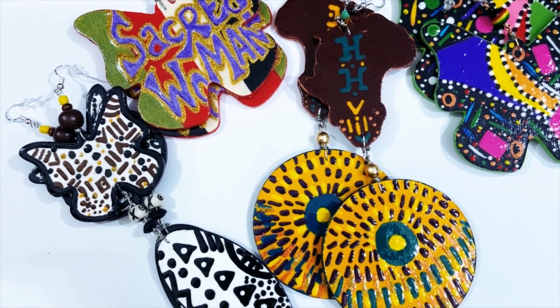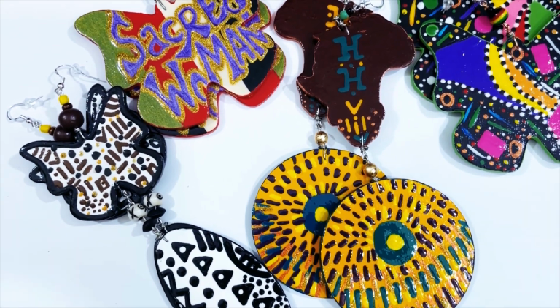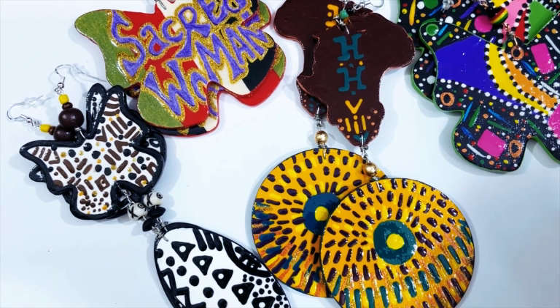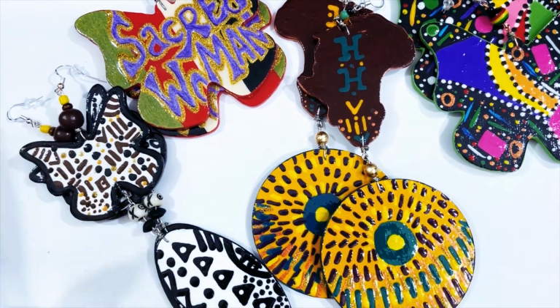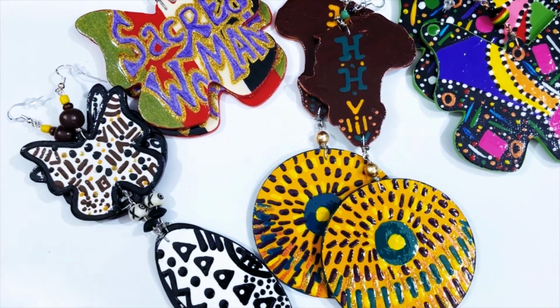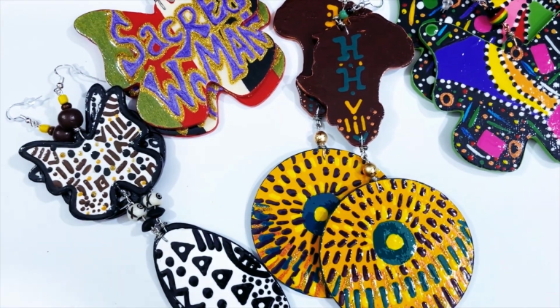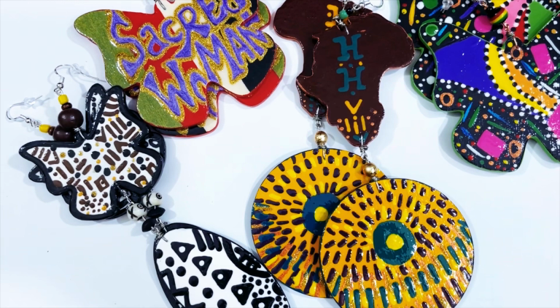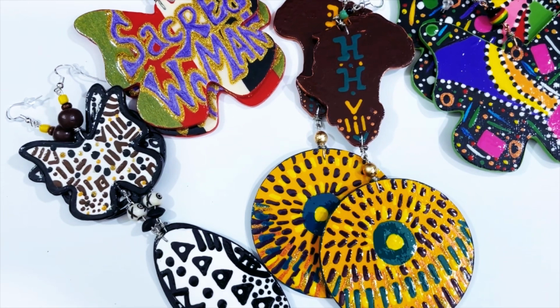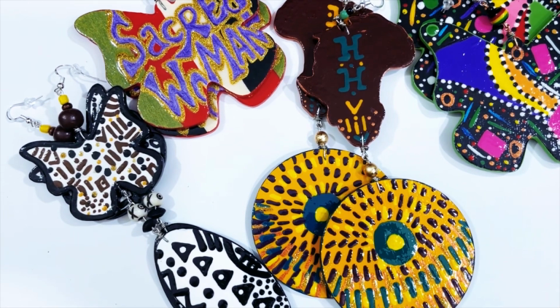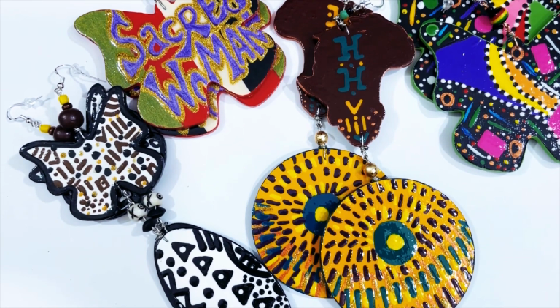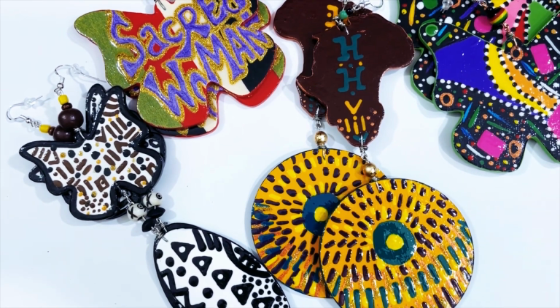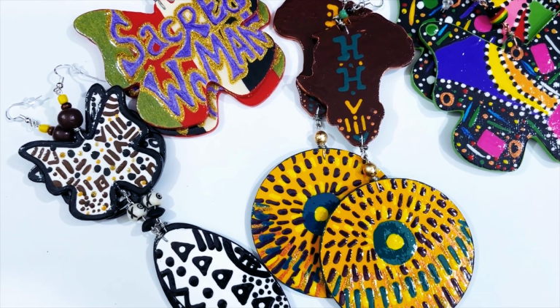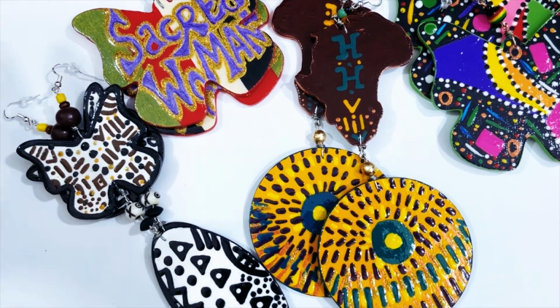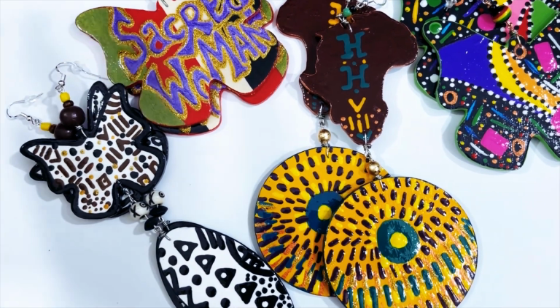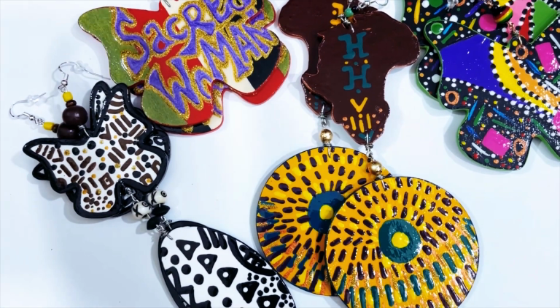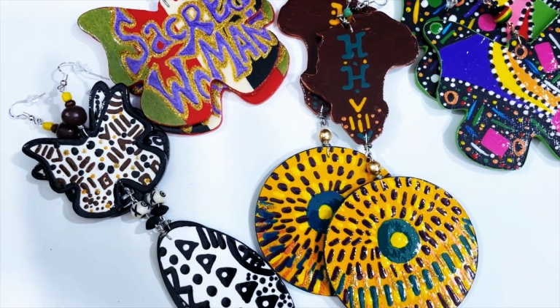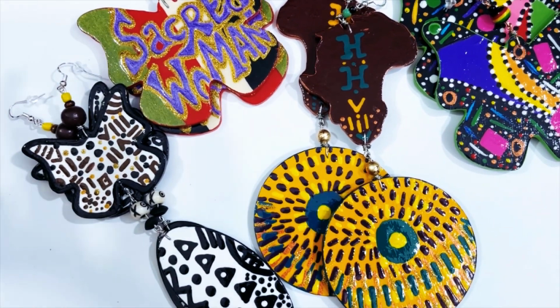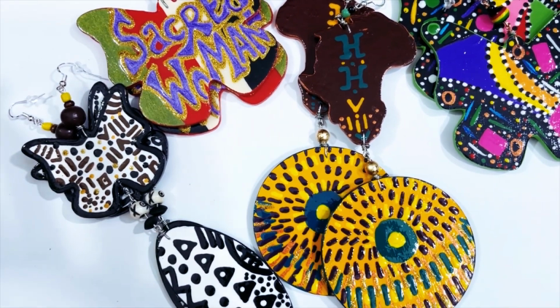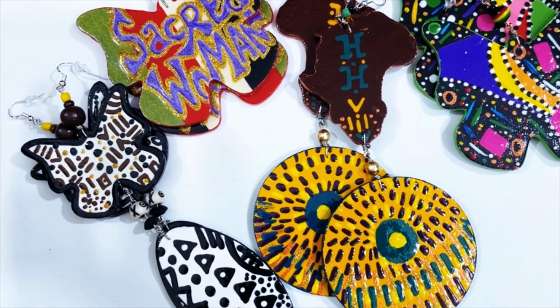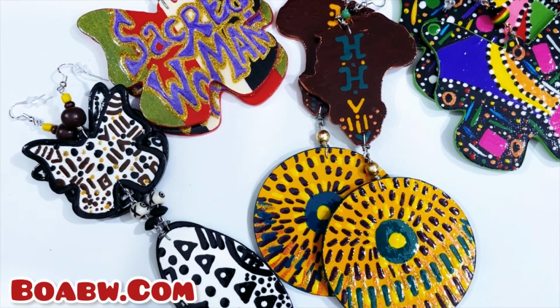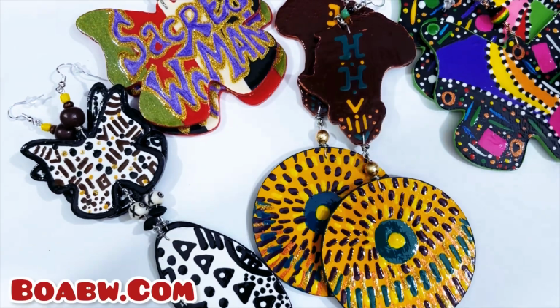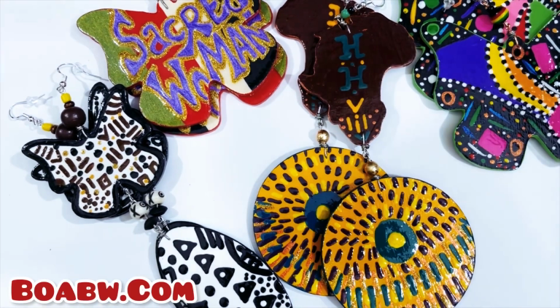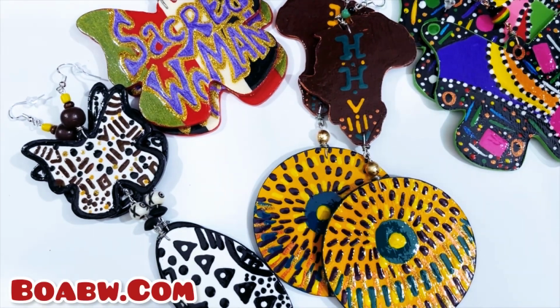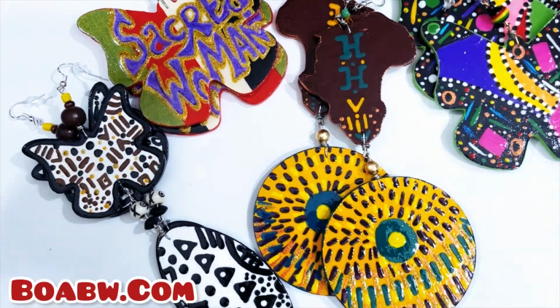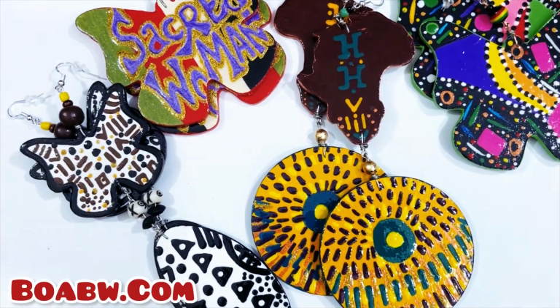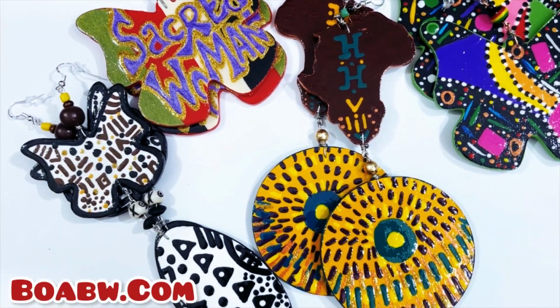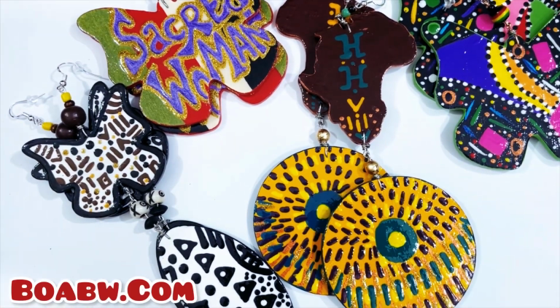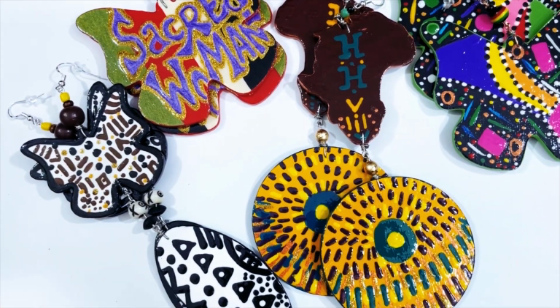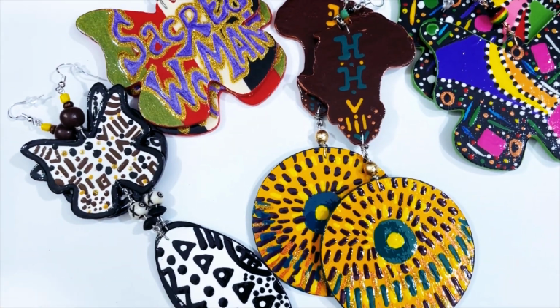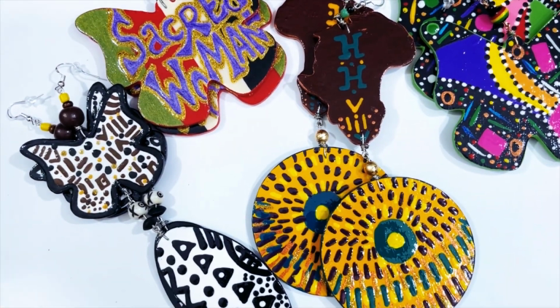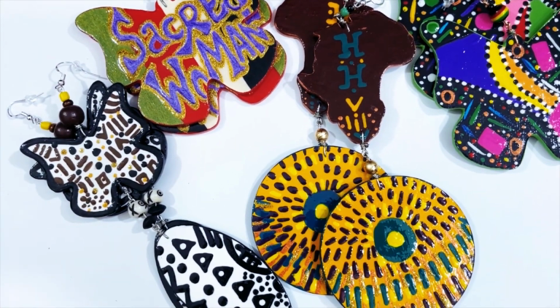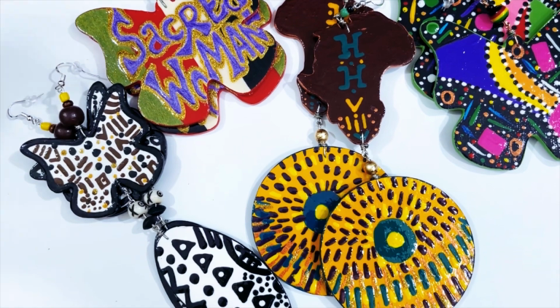I've been packaging hand-painted earrings for 16 years now and to be honest, it was a lot of trial and error. I didn't have a video to show me back then how to package hand-painted earrings.